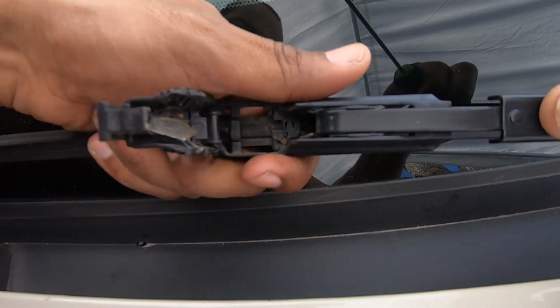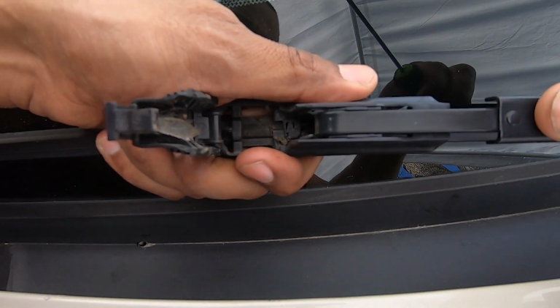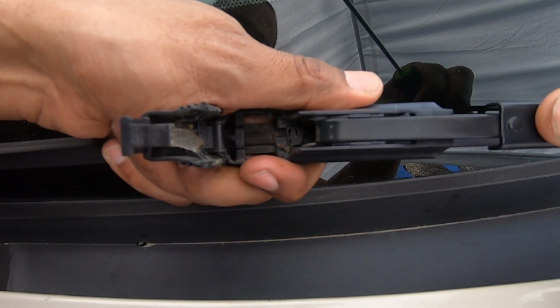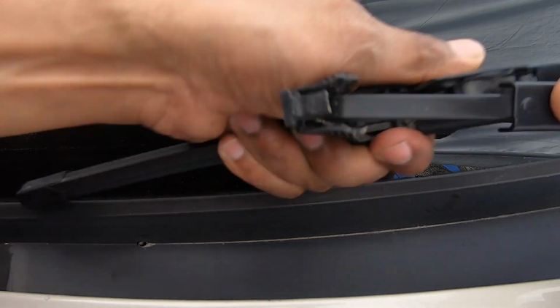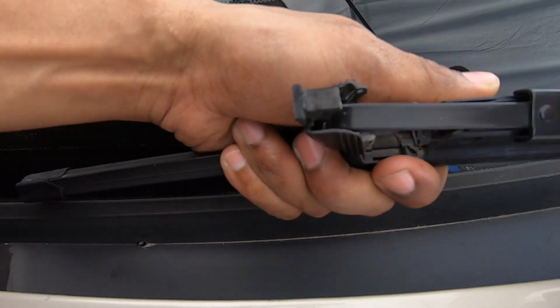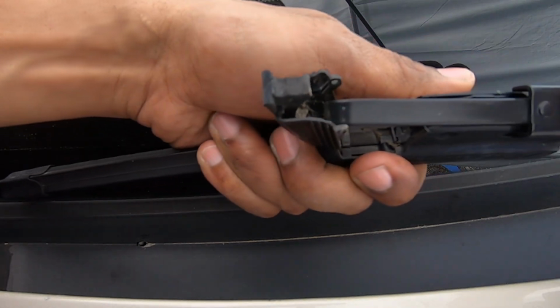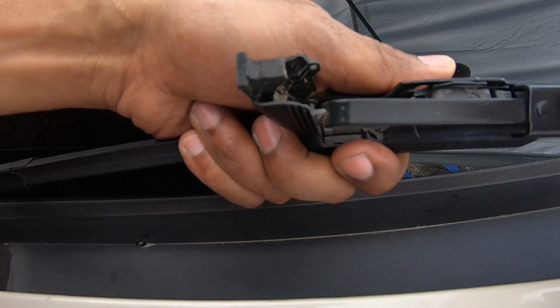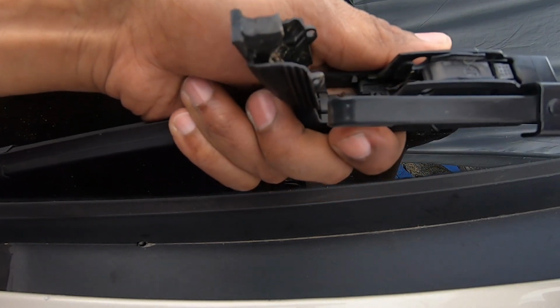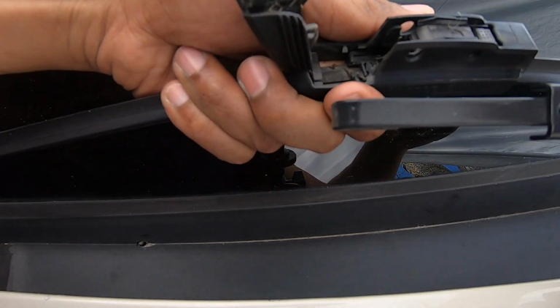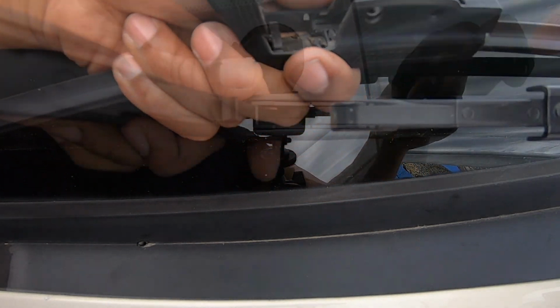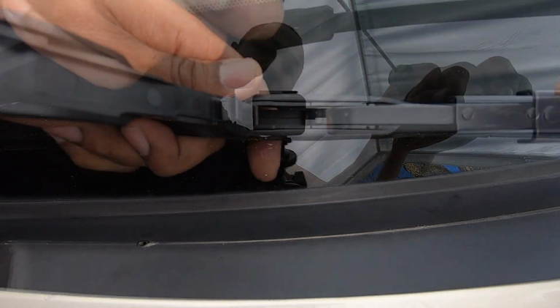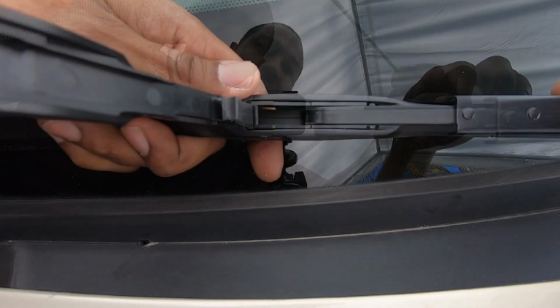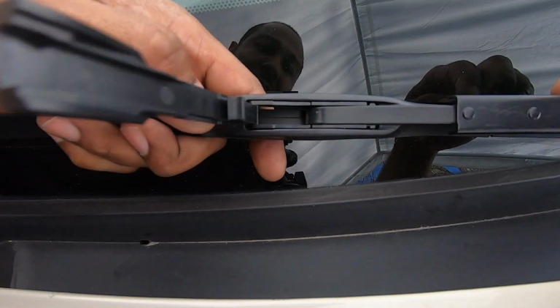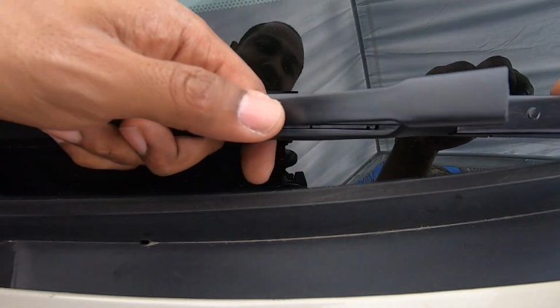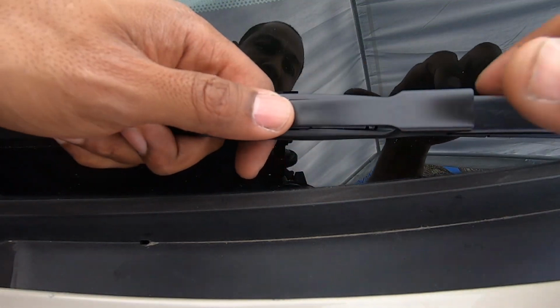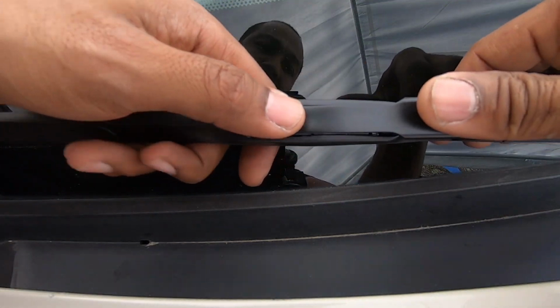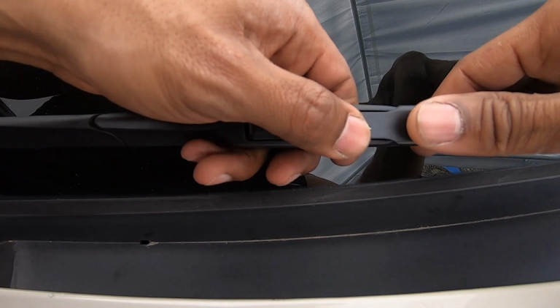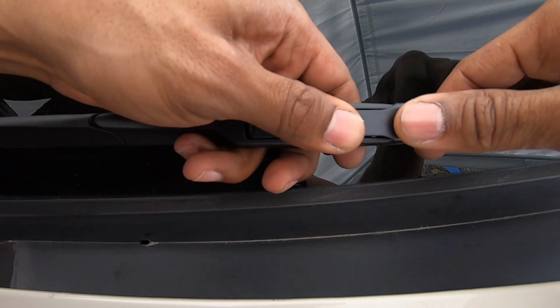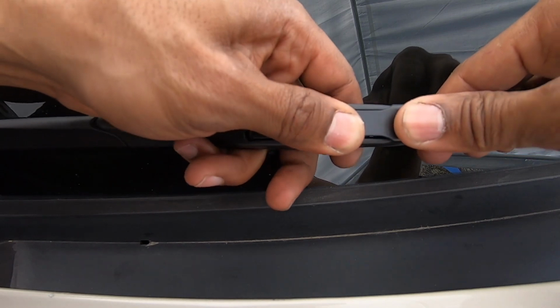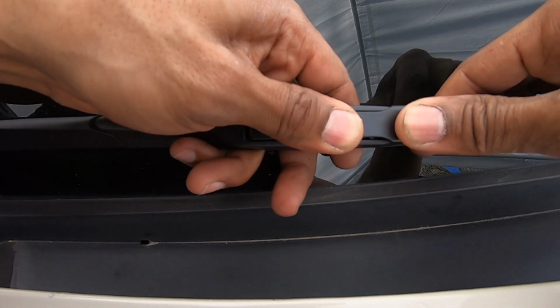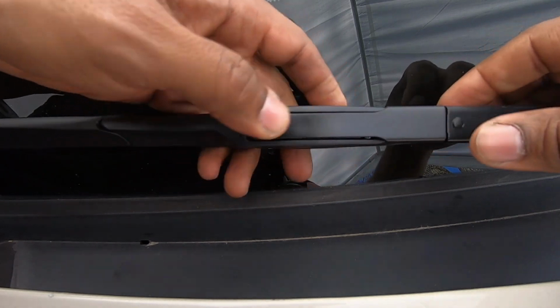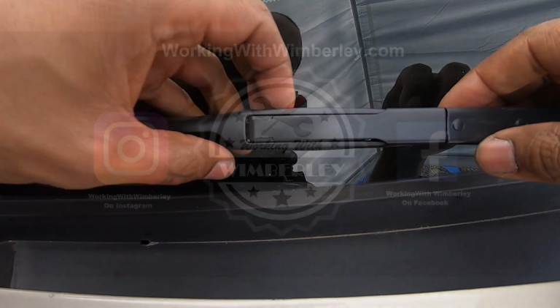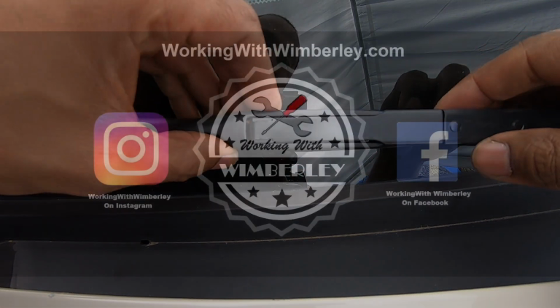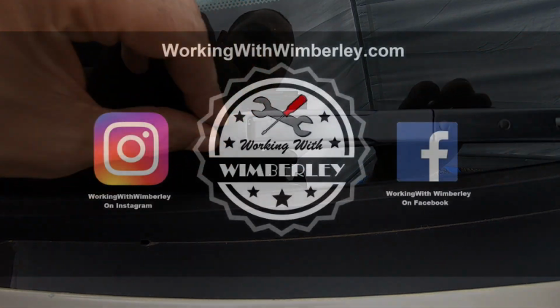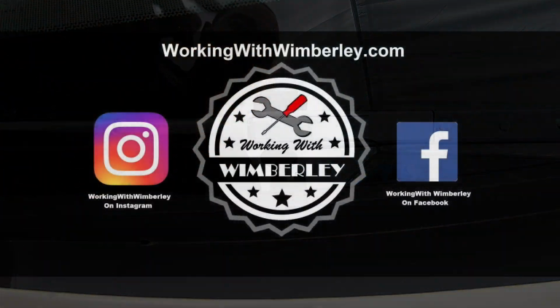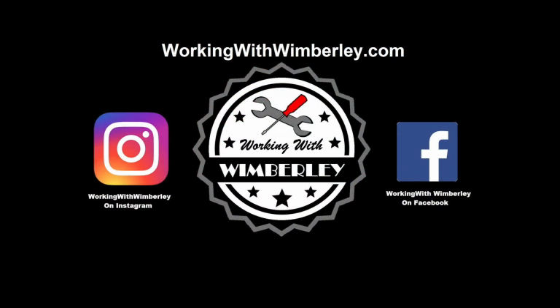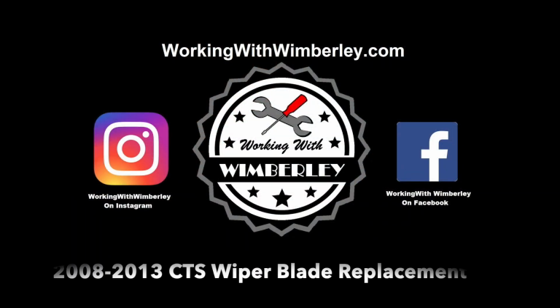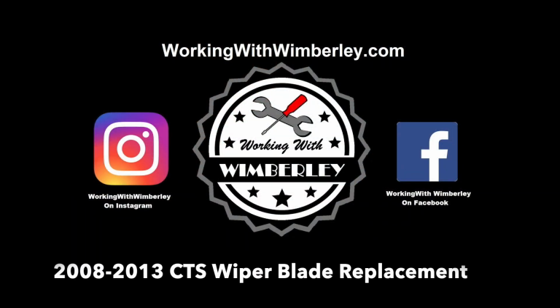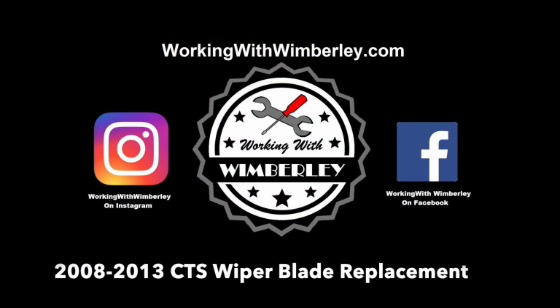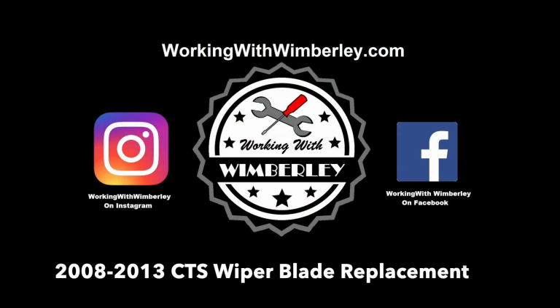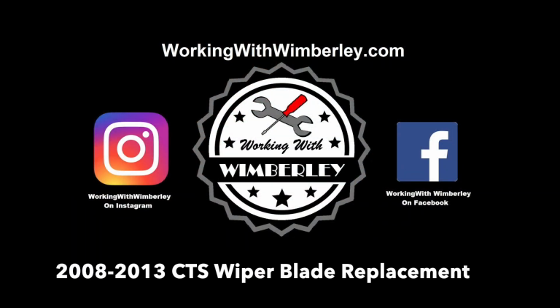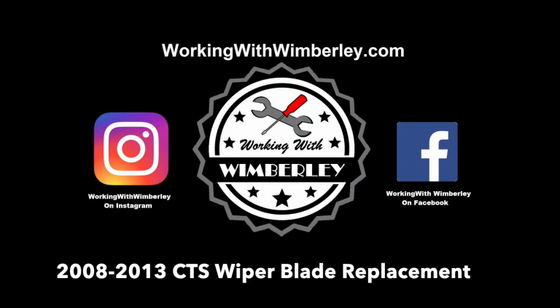How to replace the wiper blades in your 2008 to 2013 Cadillac CTS. I am Steven Wimberly and this is Working with Wimberly.